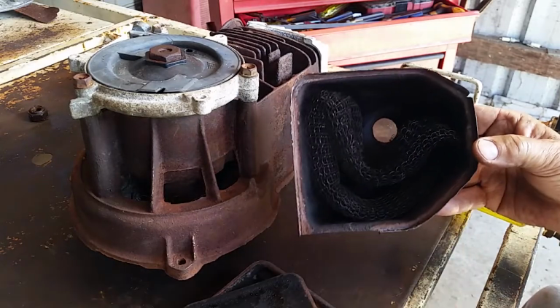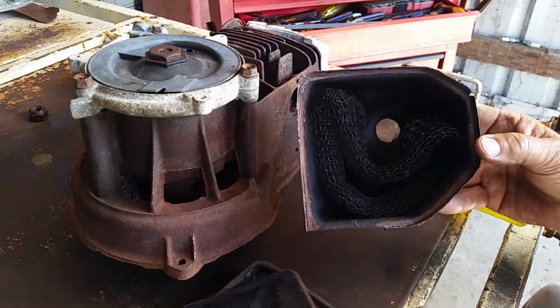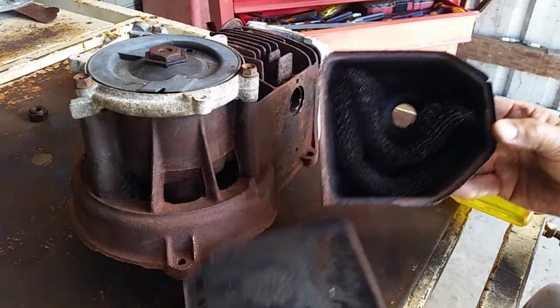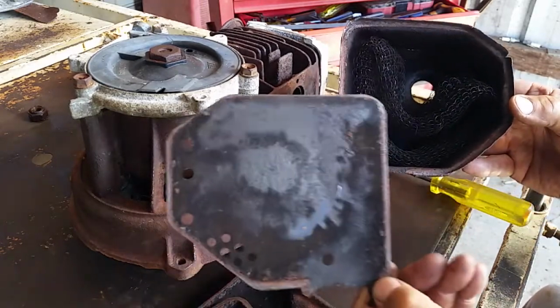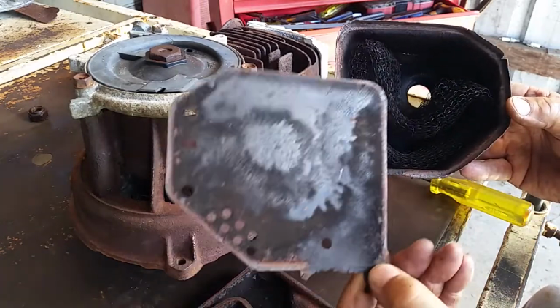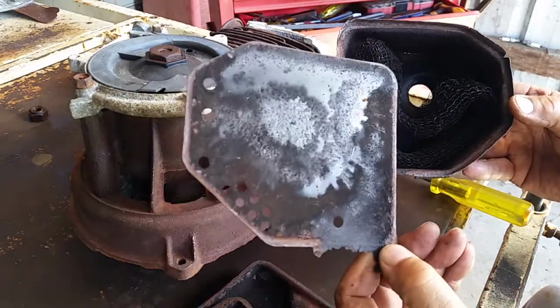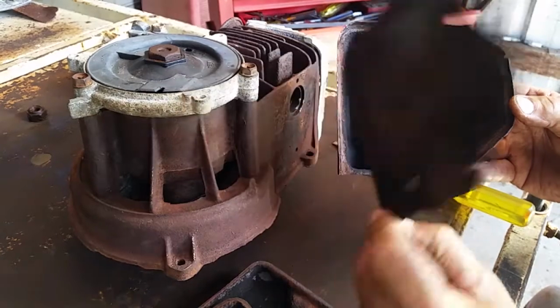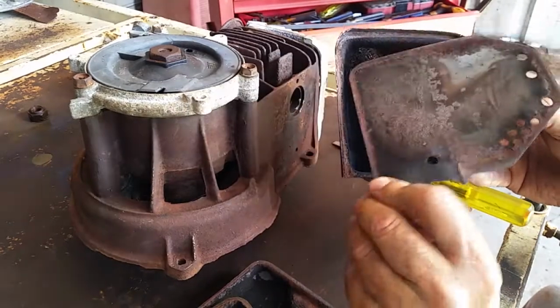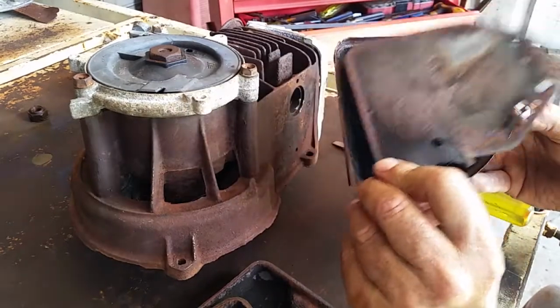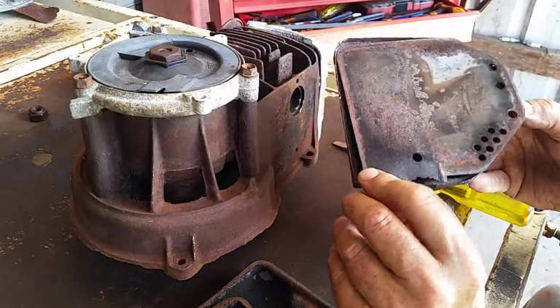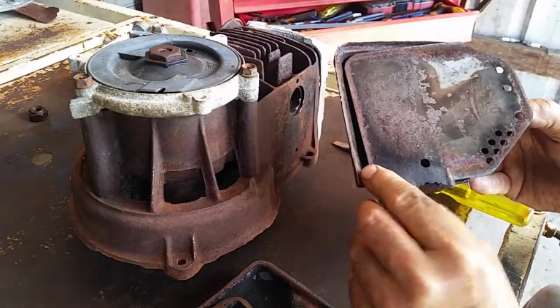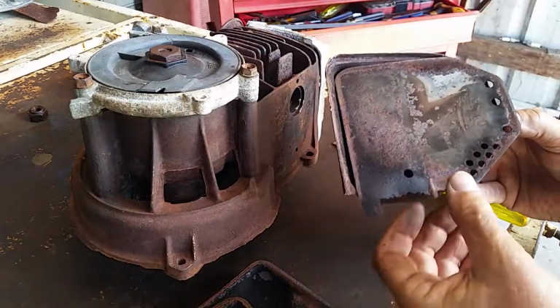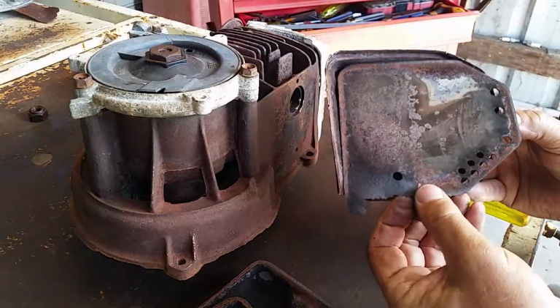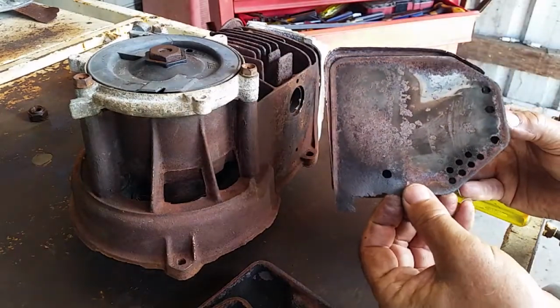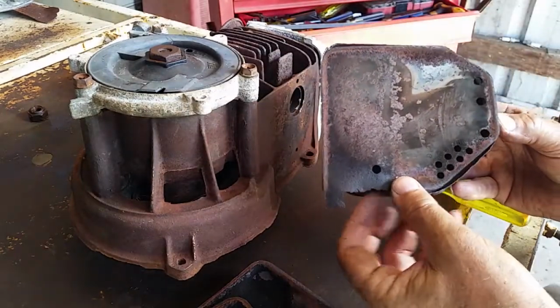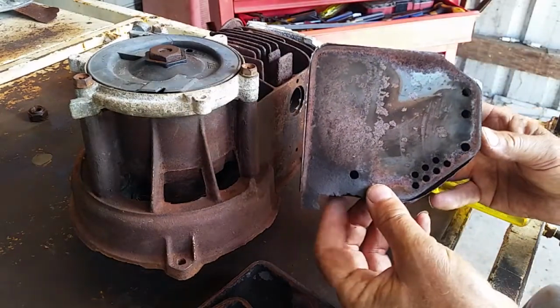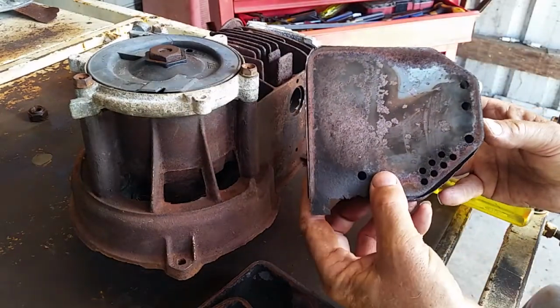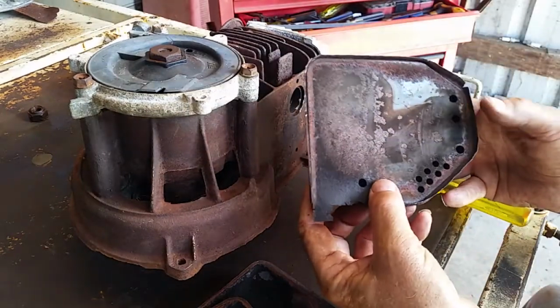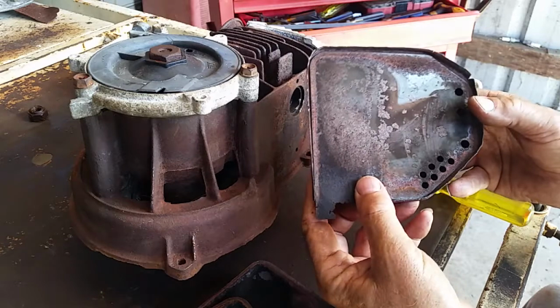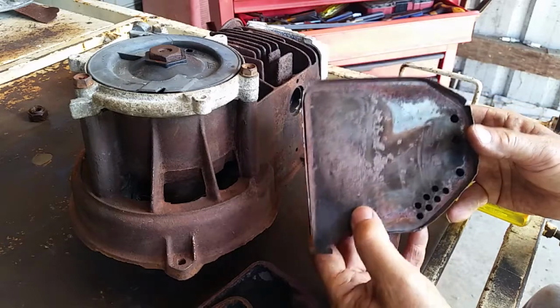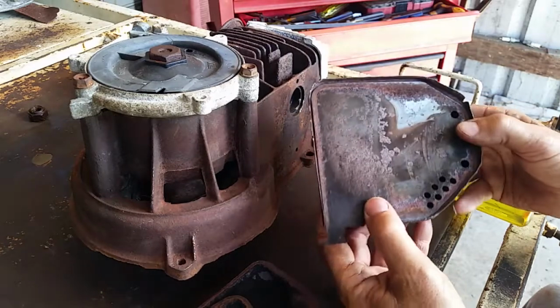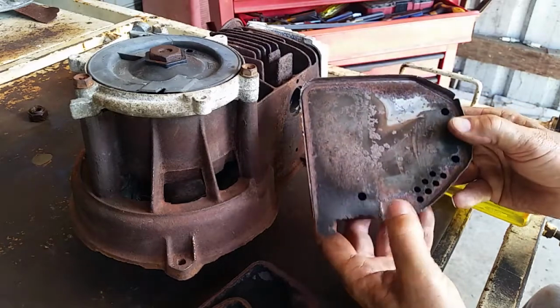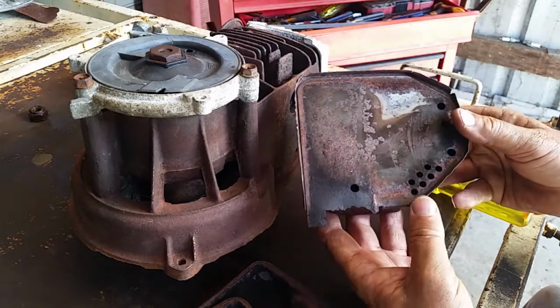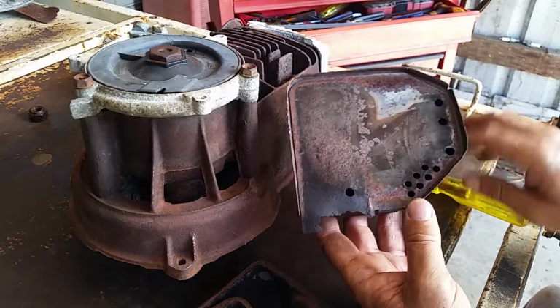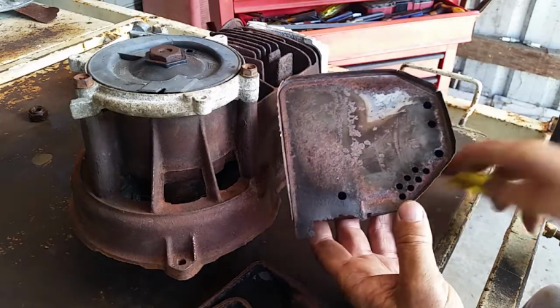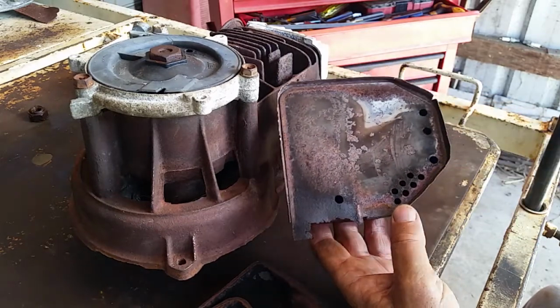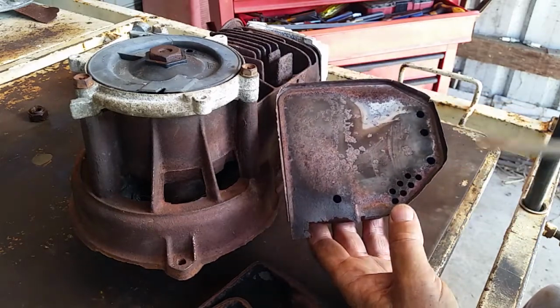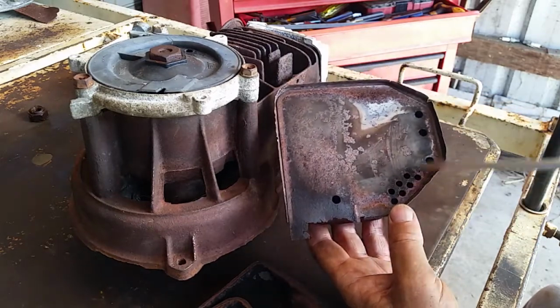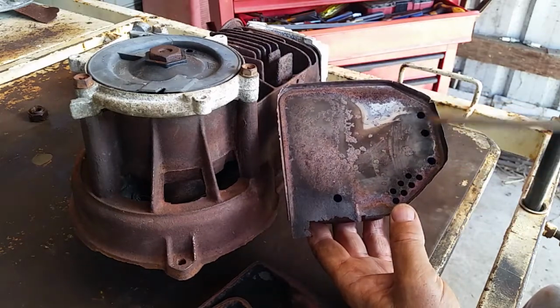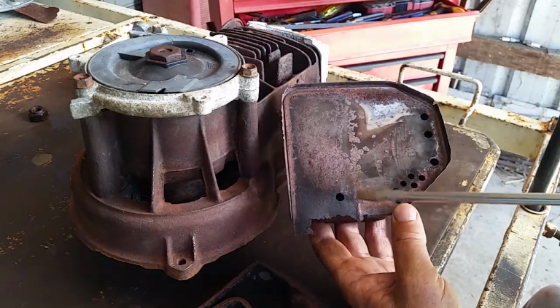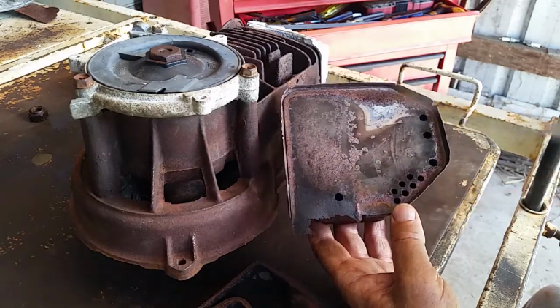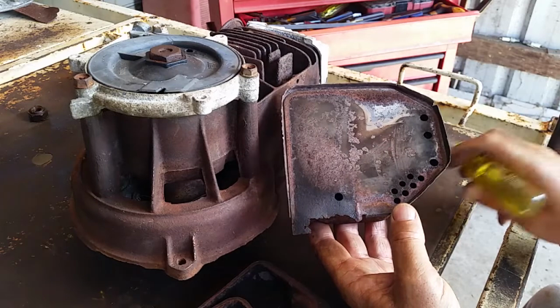Then it hits the back of that plate and exhaust will pass through these little holes here and that one there as well.